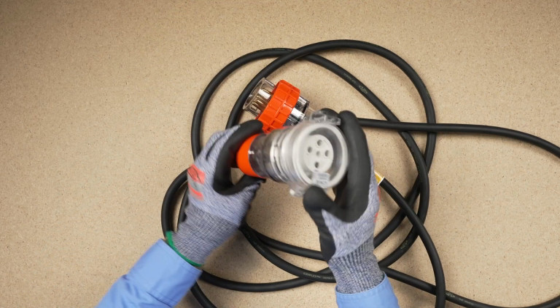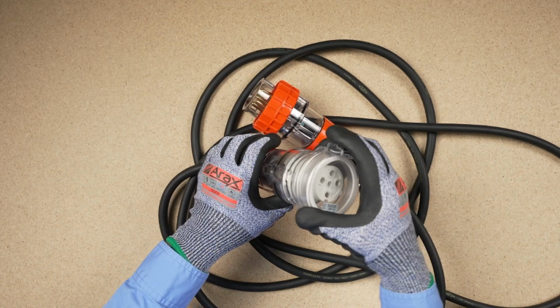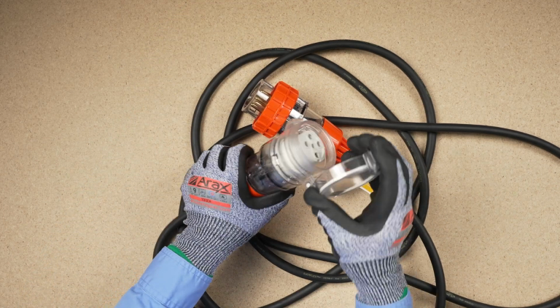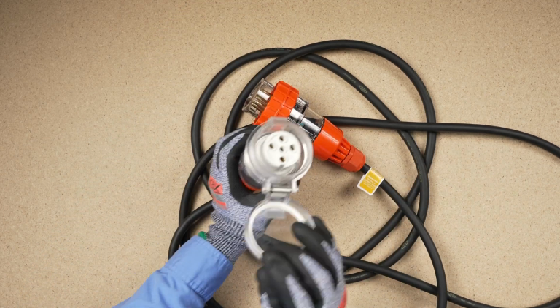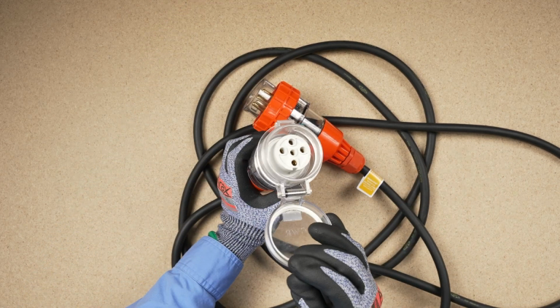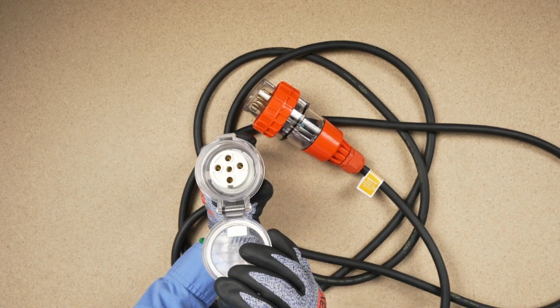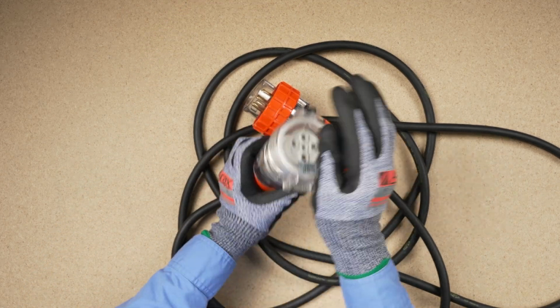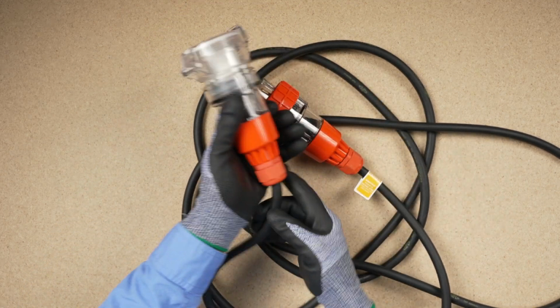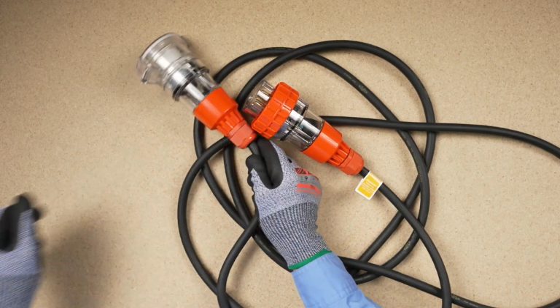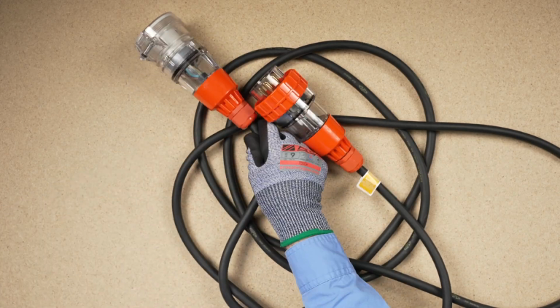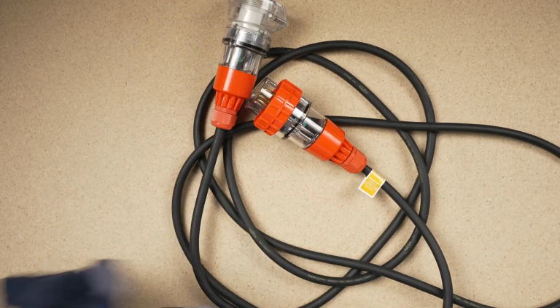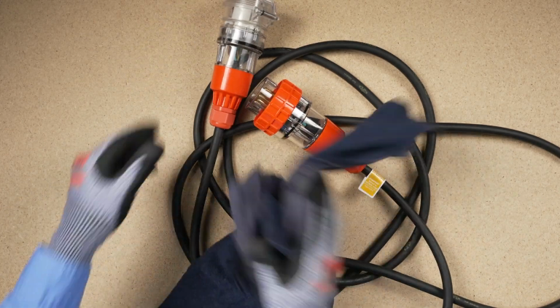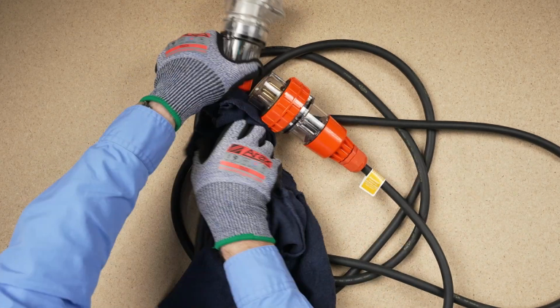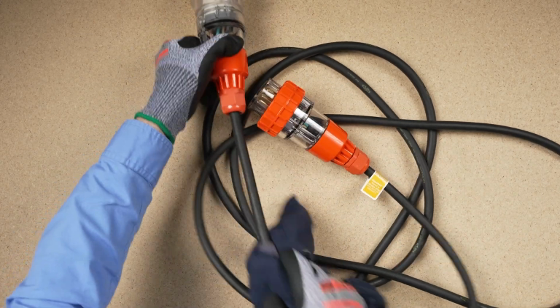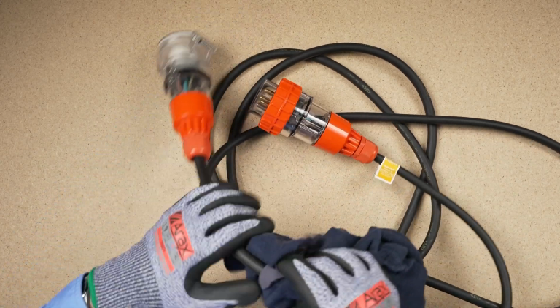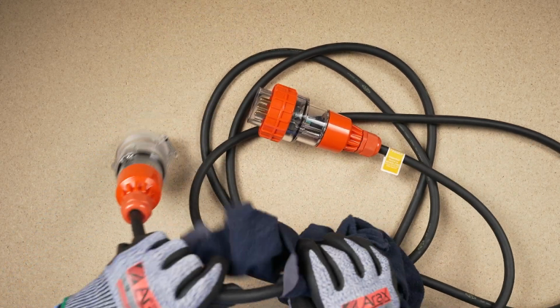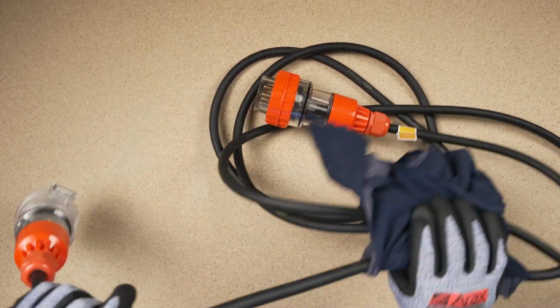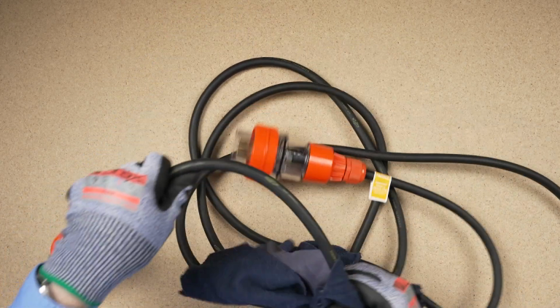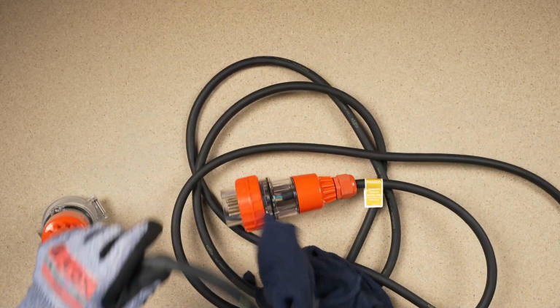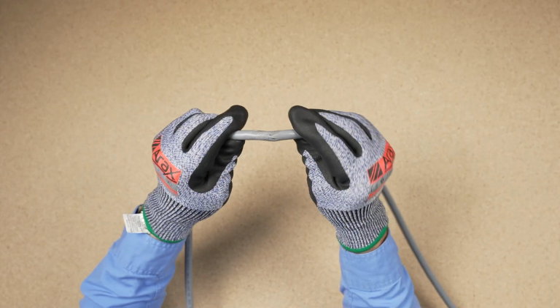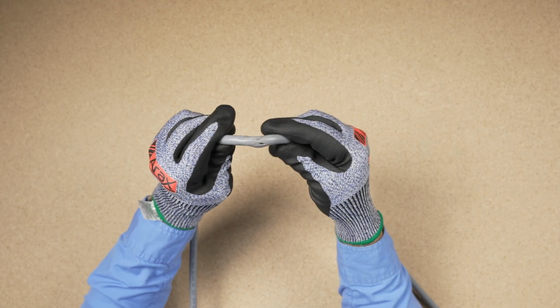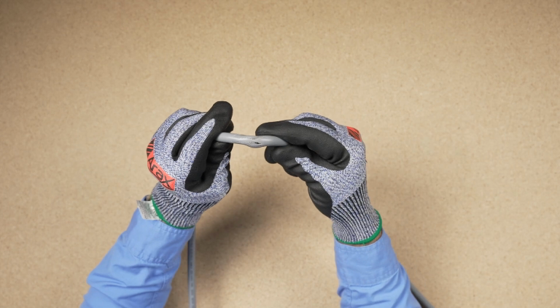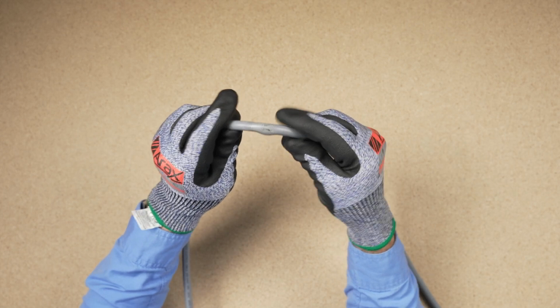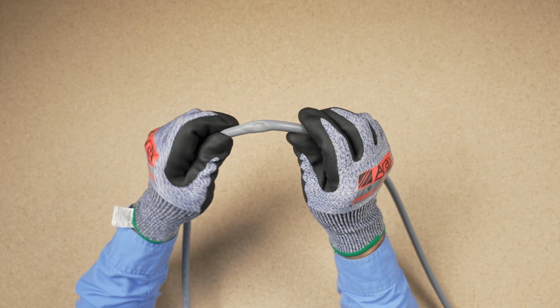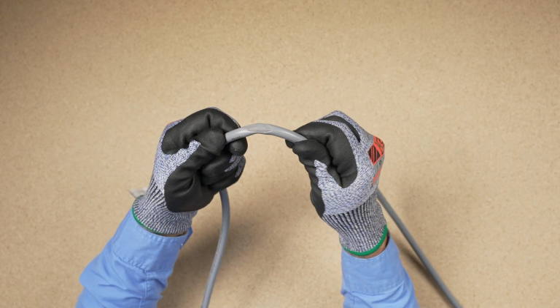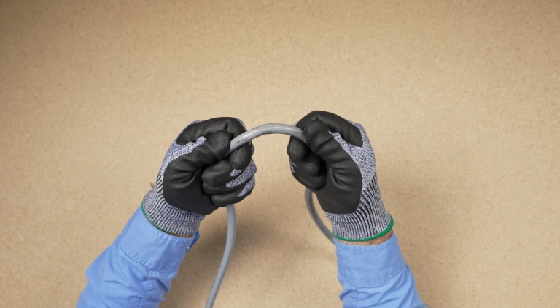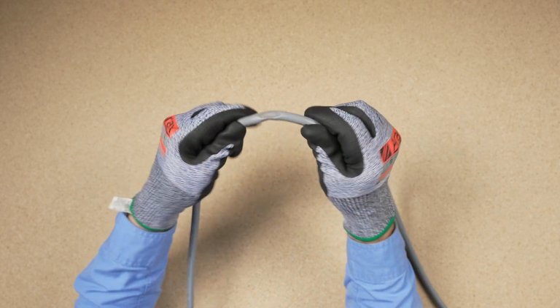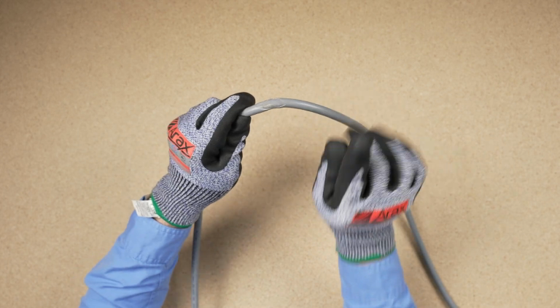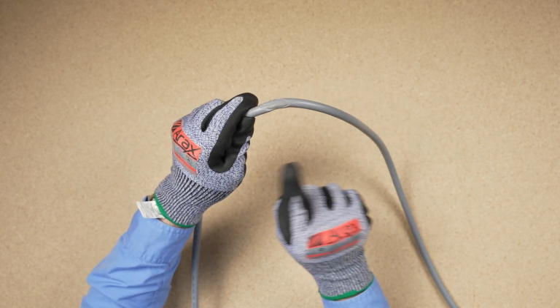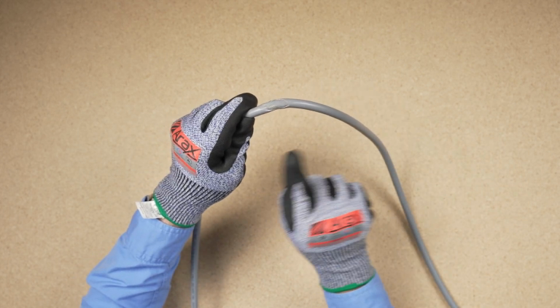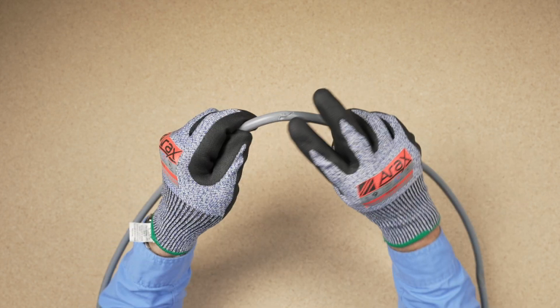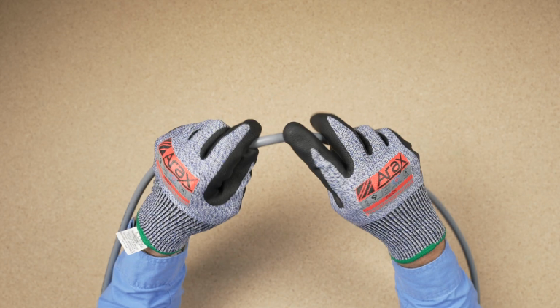Because of the working environment's nature, extension leads will be subject to mechanical stress, impacts, abrasion, and the effects of water and dust. Periodic inspection and testing are essential to ensure that leads are serviceable and safe.